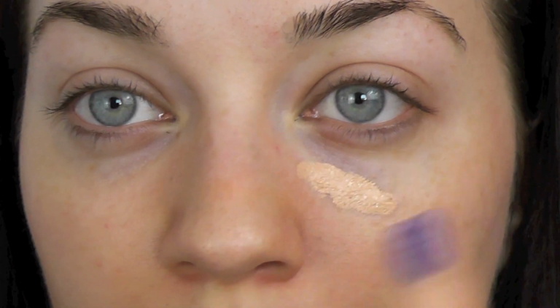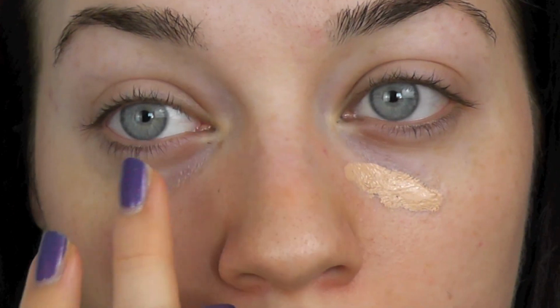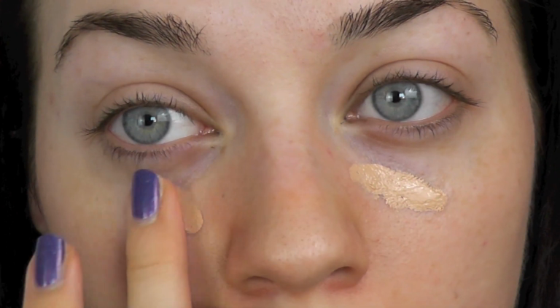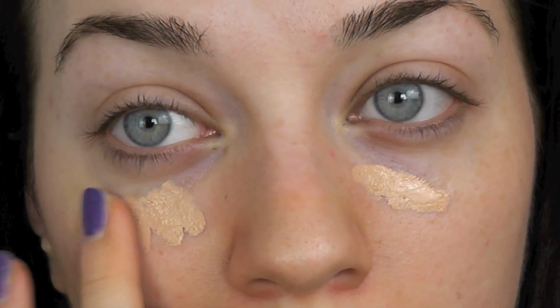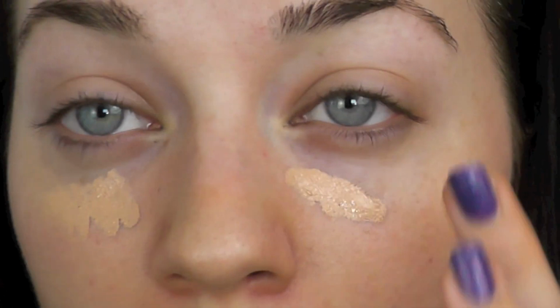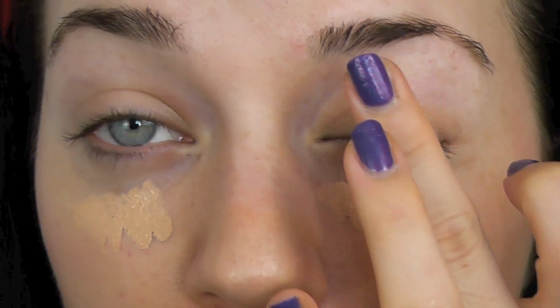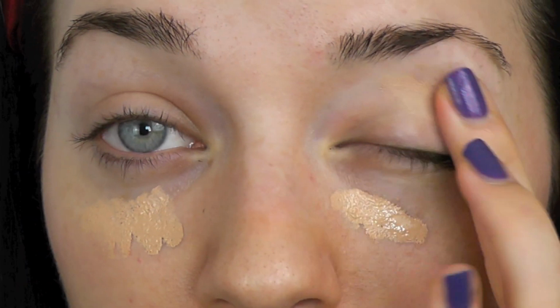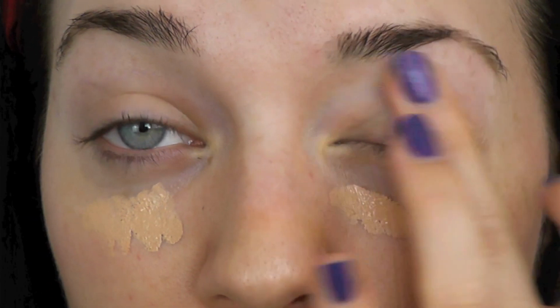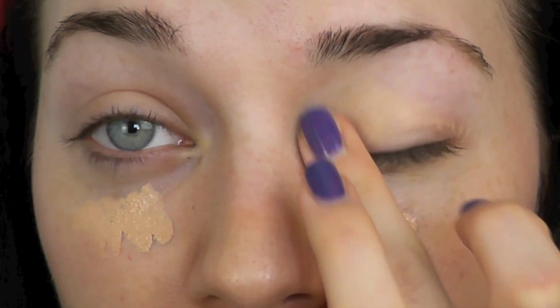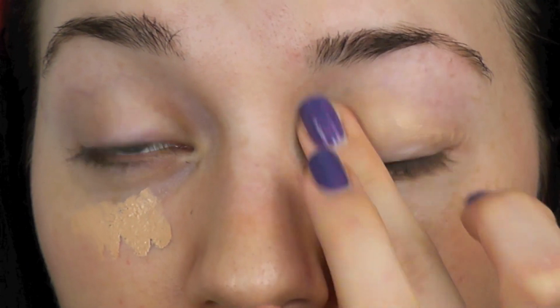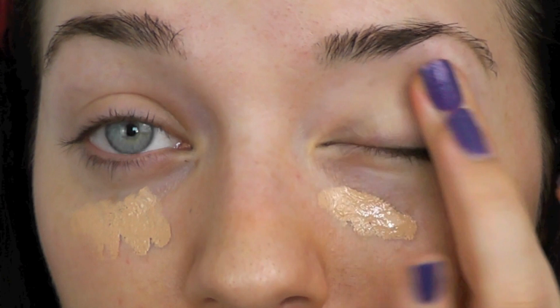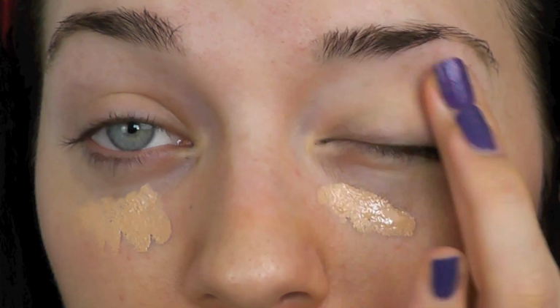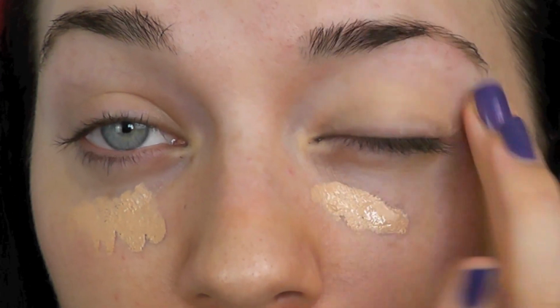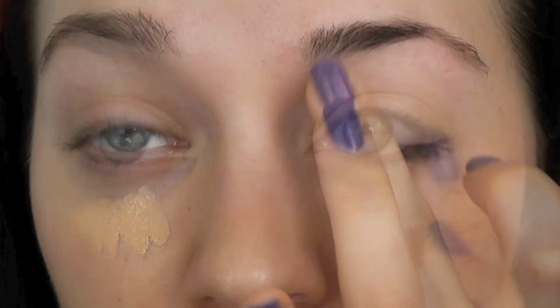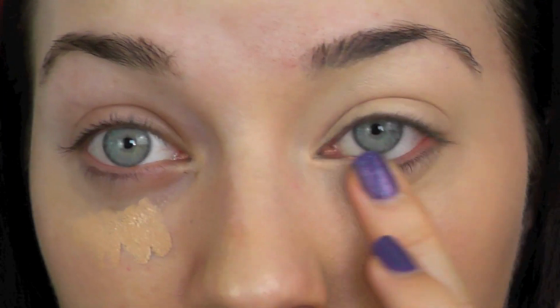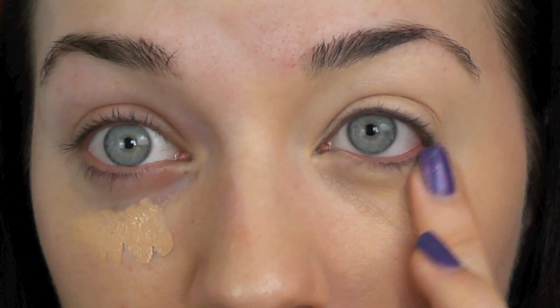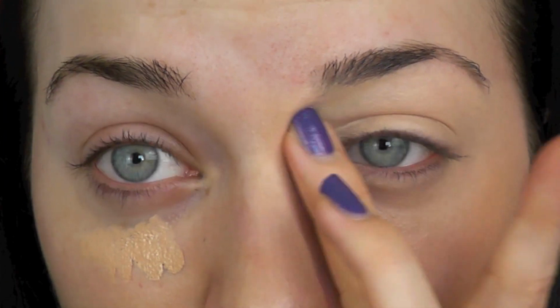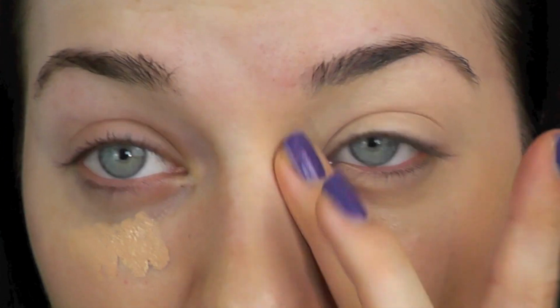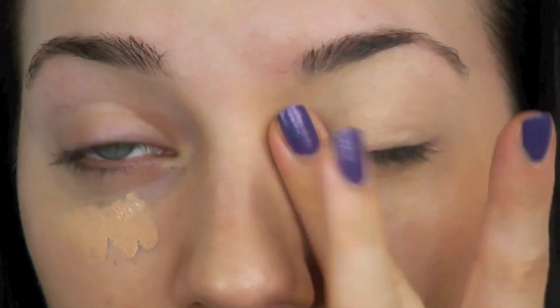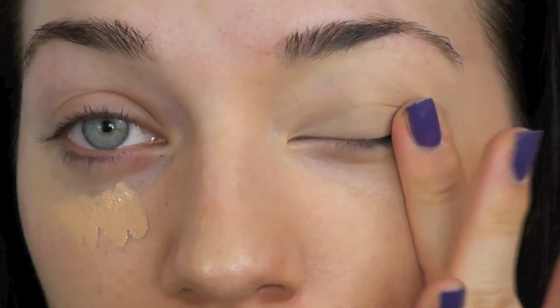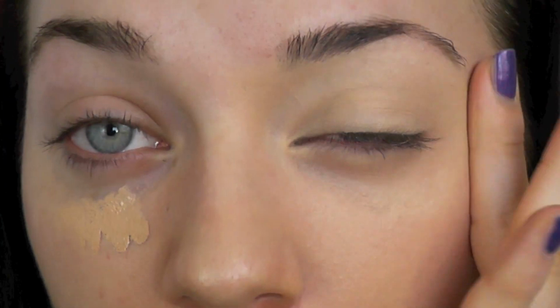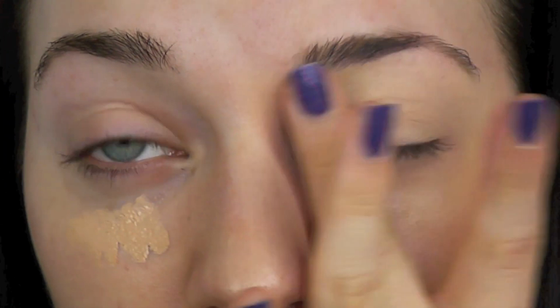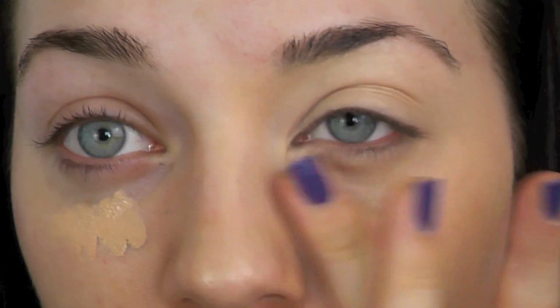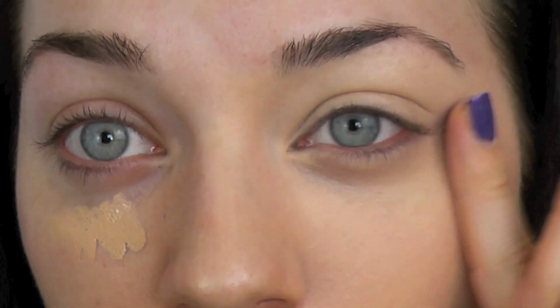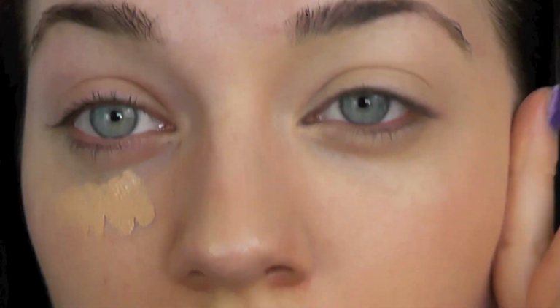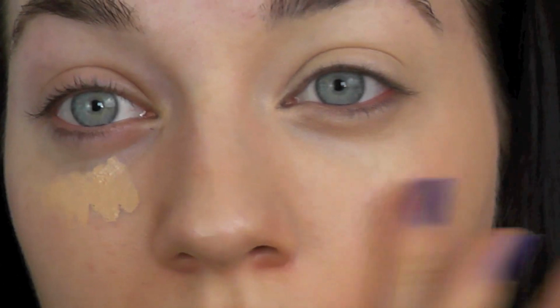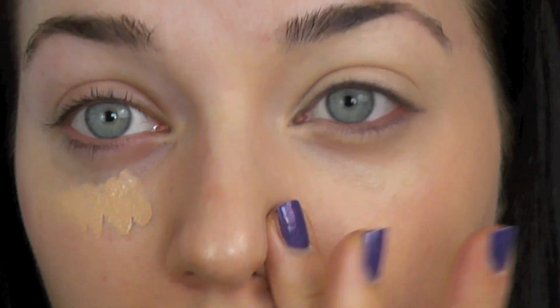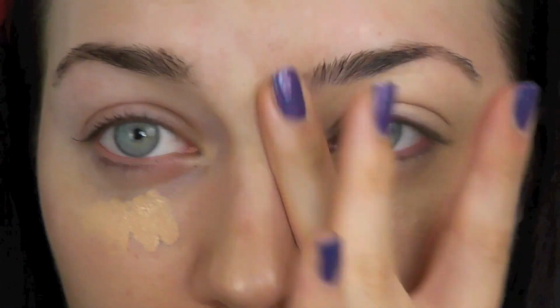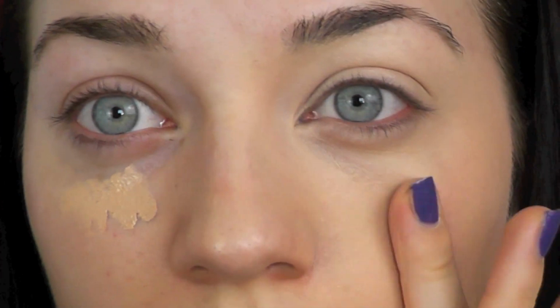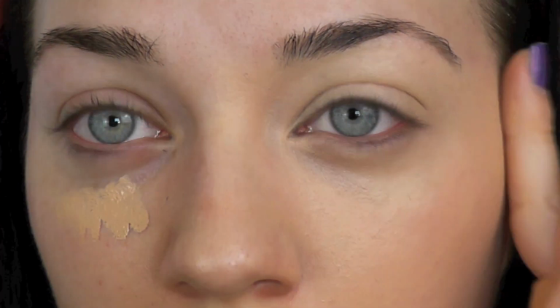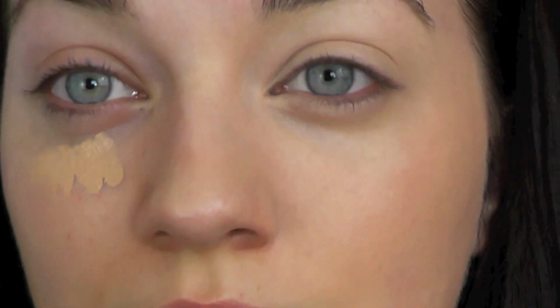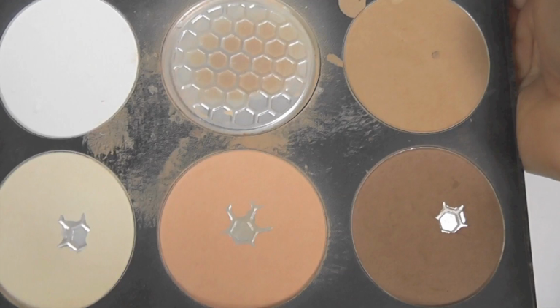Then I'm going to take my Amazing Cosmetics concealer, and I'm going to pack this onto my lid to act as a primer, and I'm also bringing it under the eyes just to cover any discoloration, any dark circles. This is a brilliant concealer — I really highly recommend it. It covers everything.